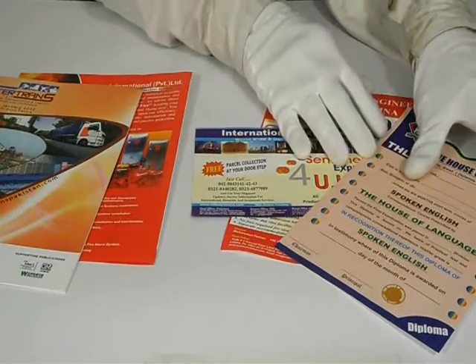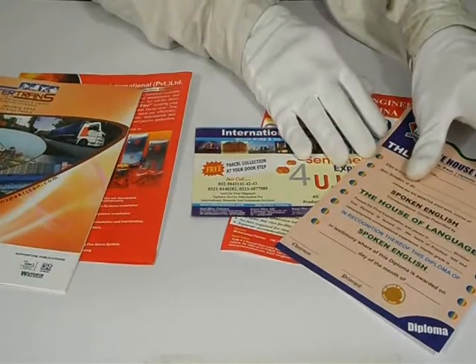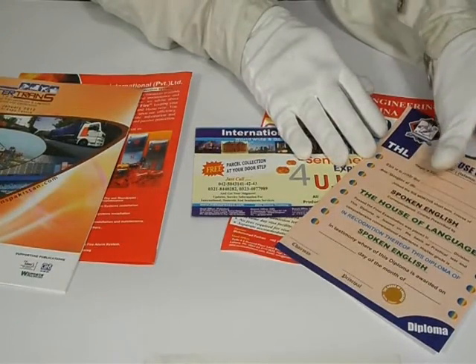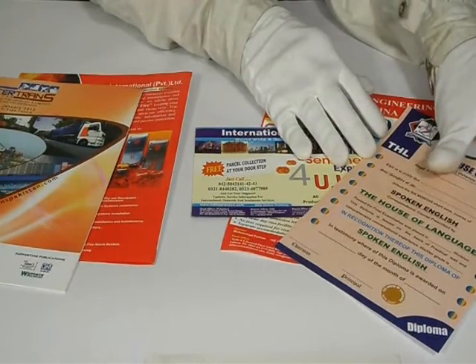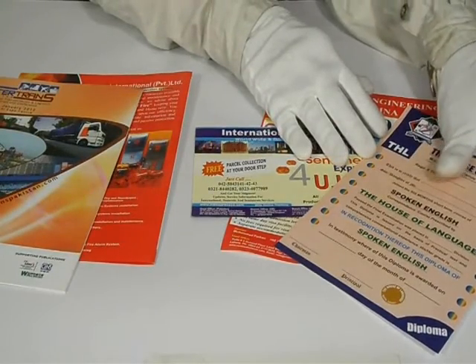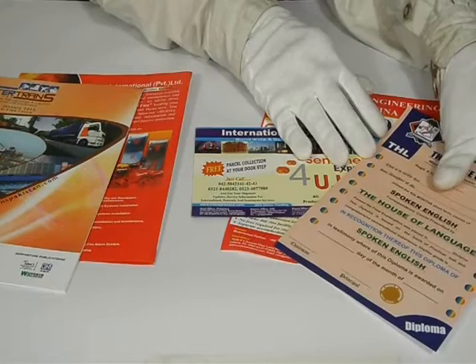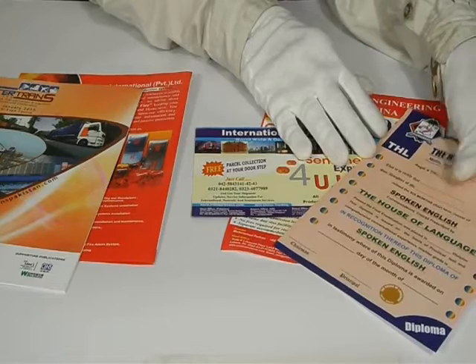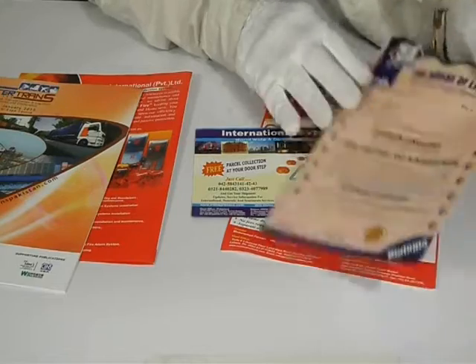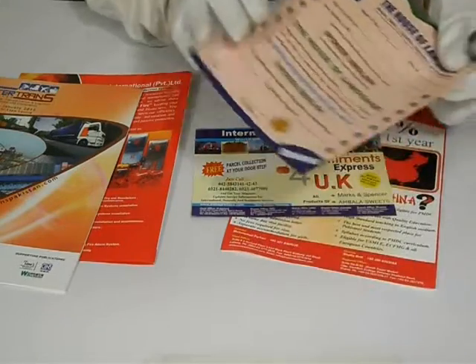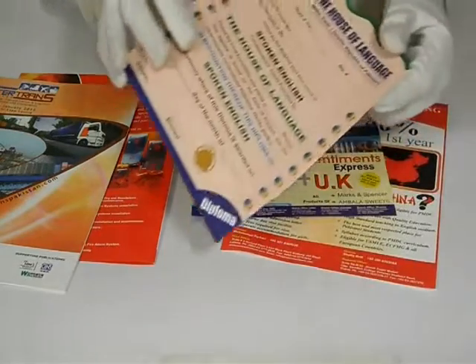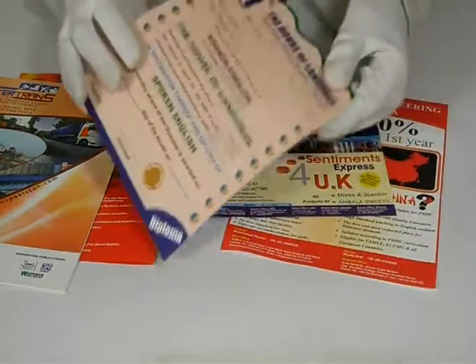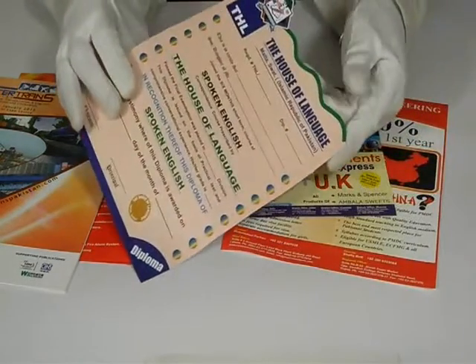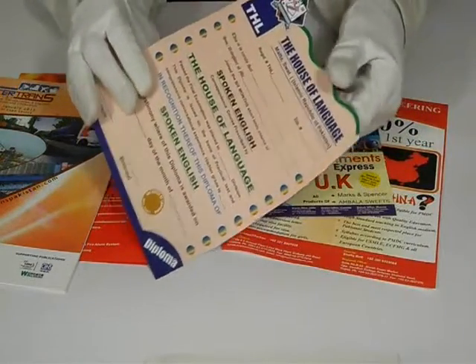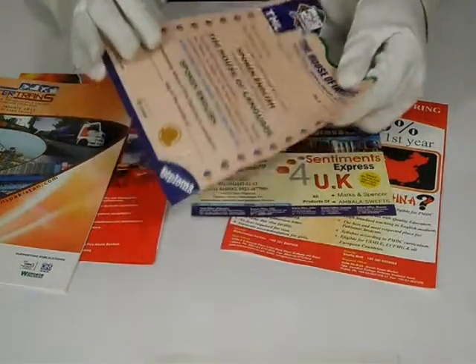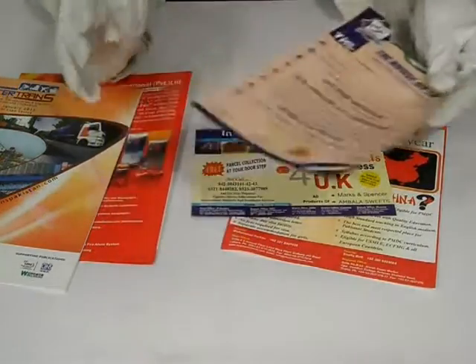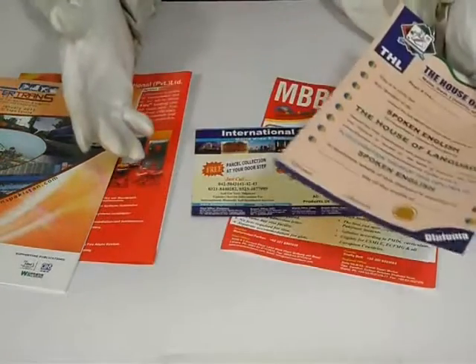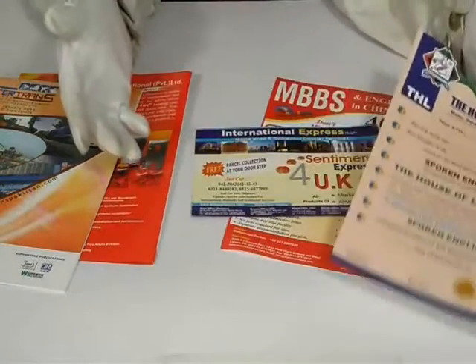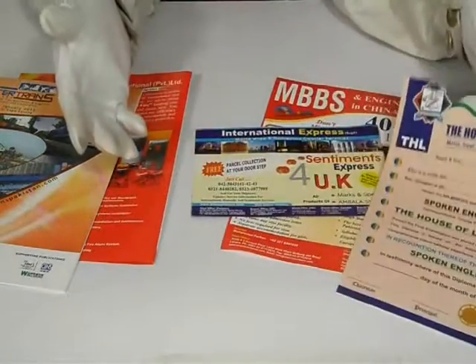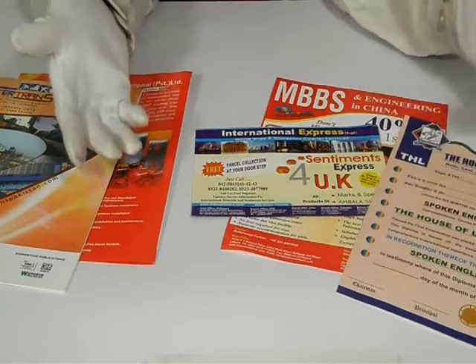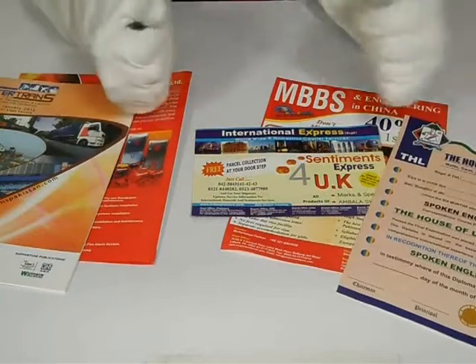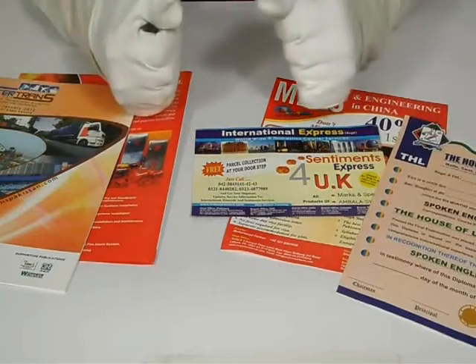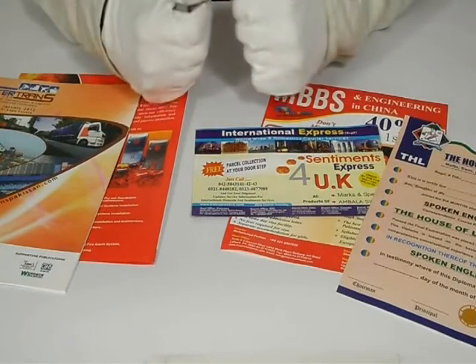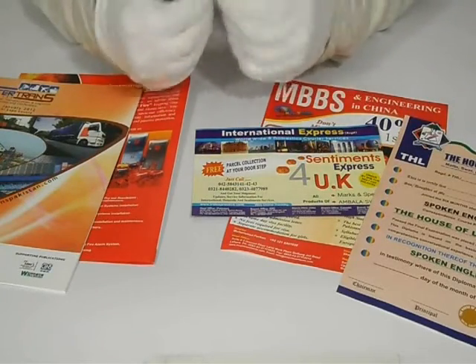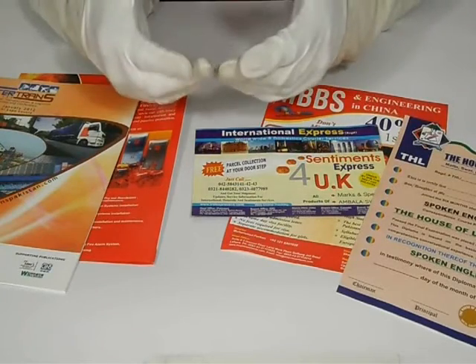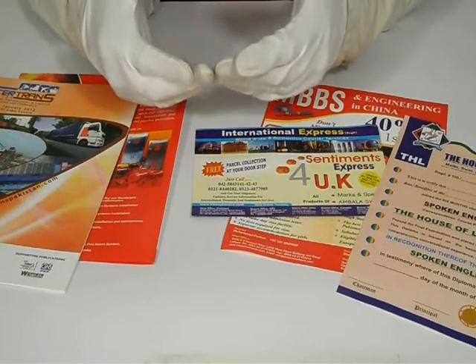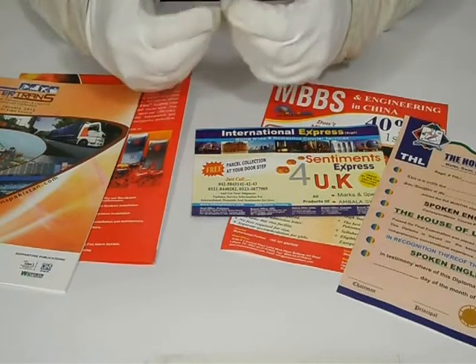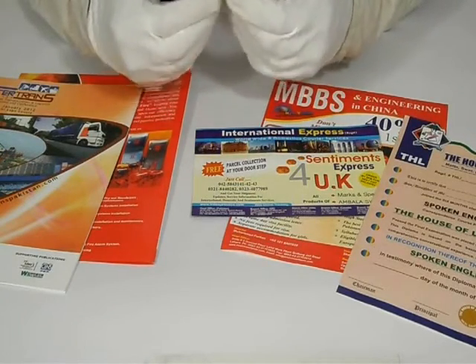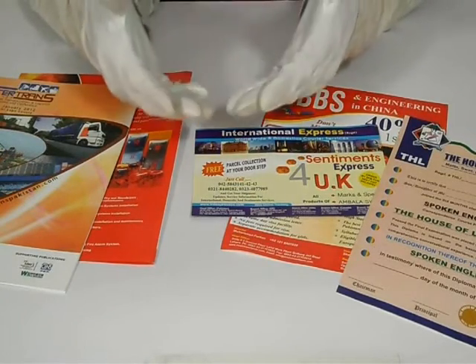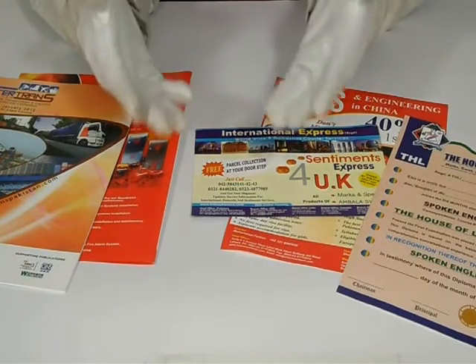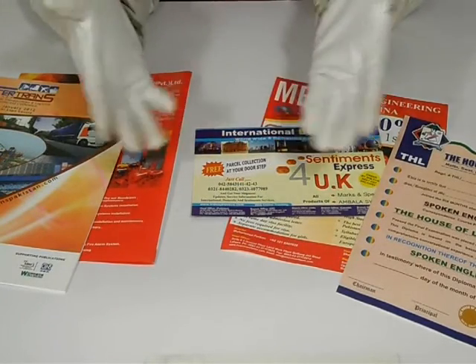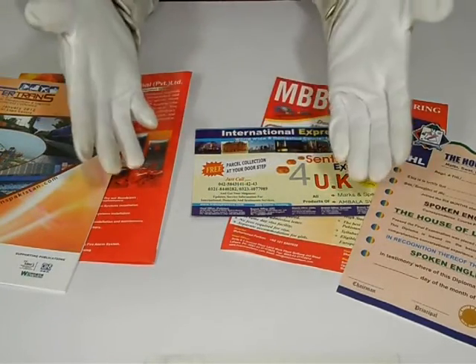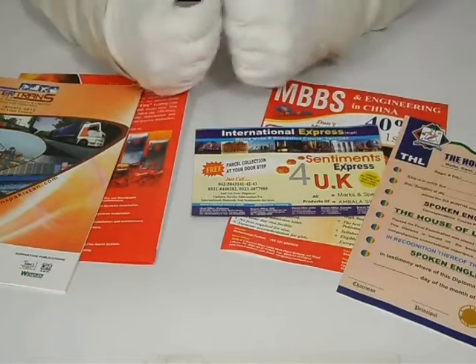Please feel free to contact us, request a quote, live chat with us, or give us a call on the number provided. Please be specific with your required size, quantity, and color scheme.